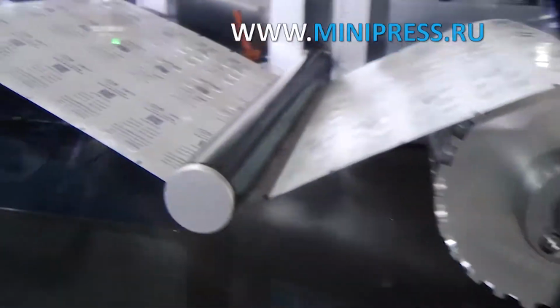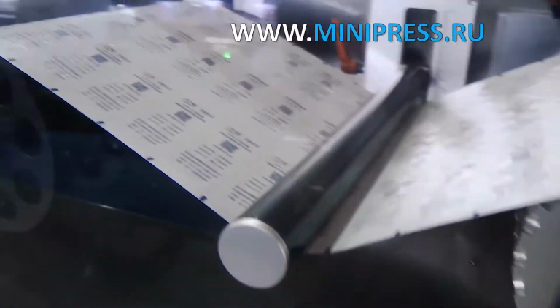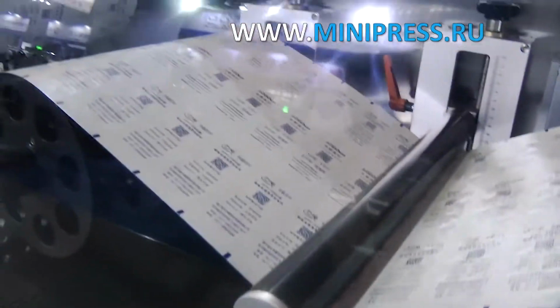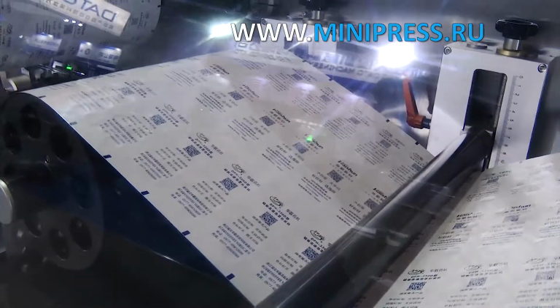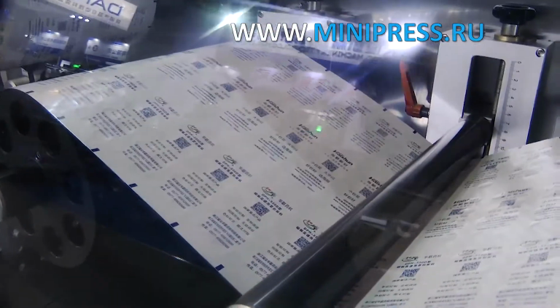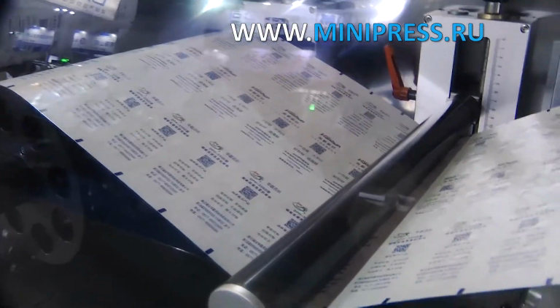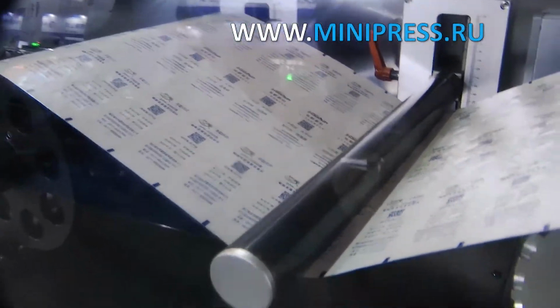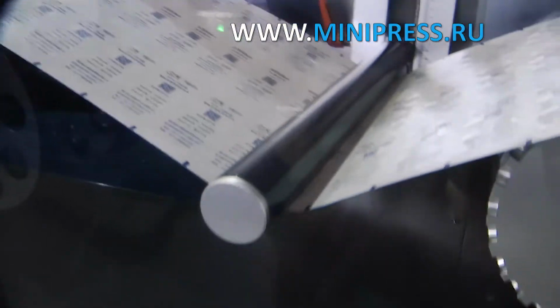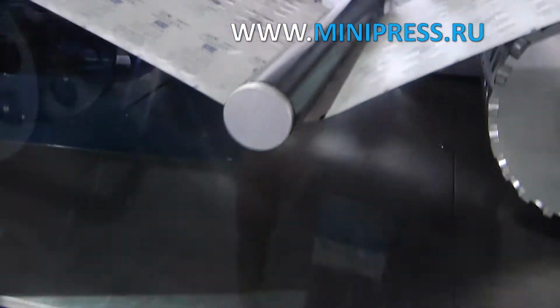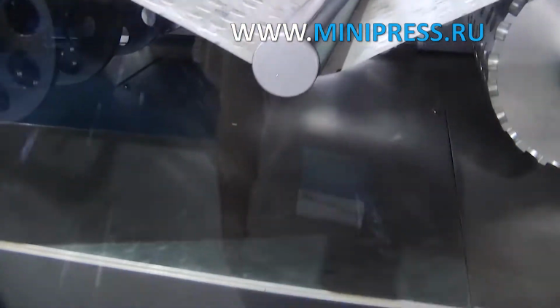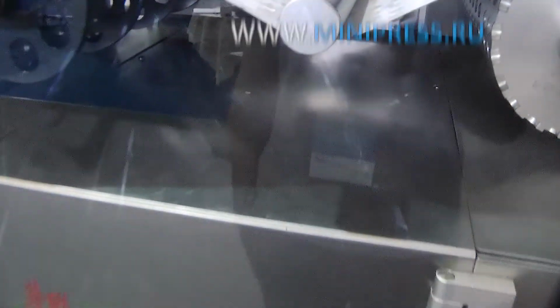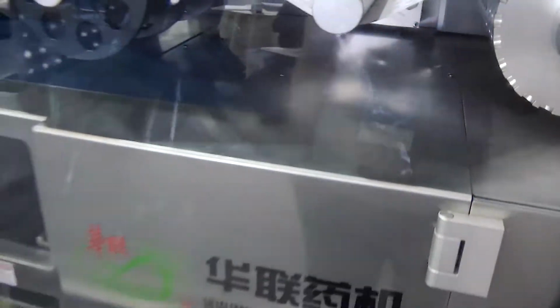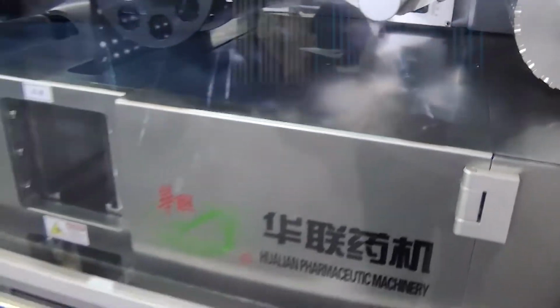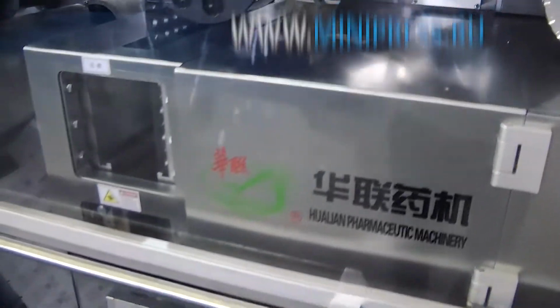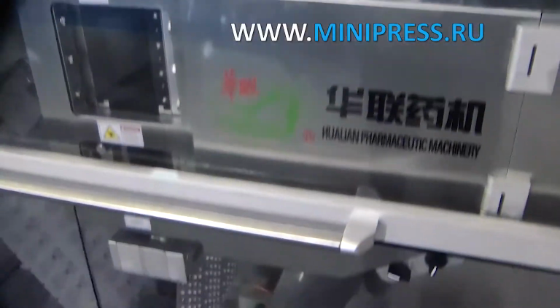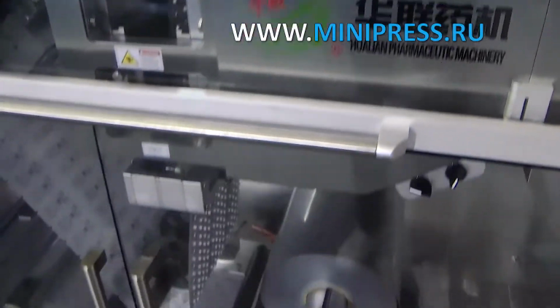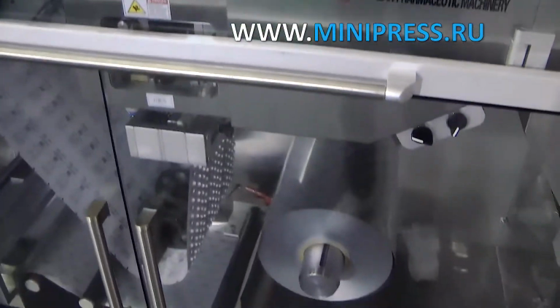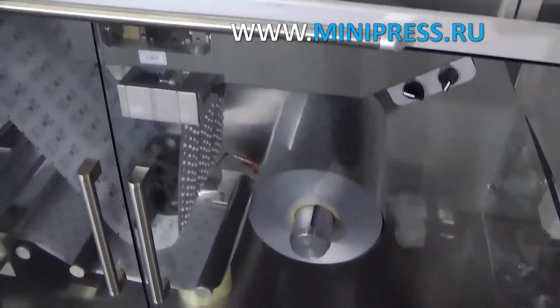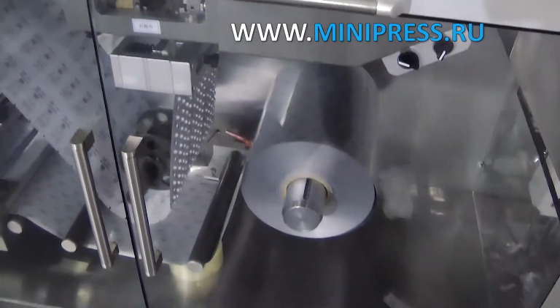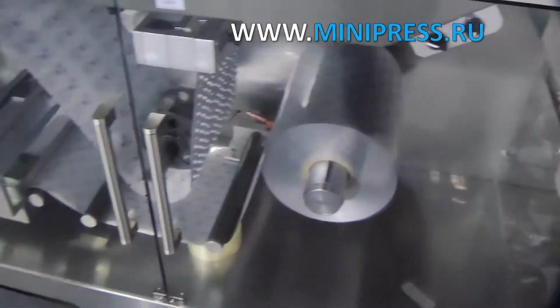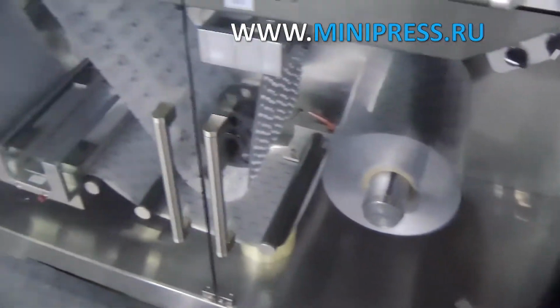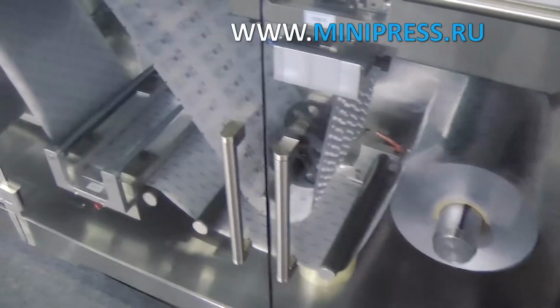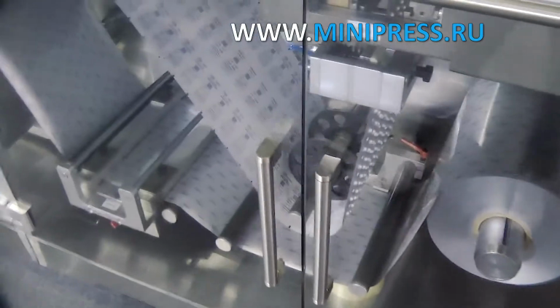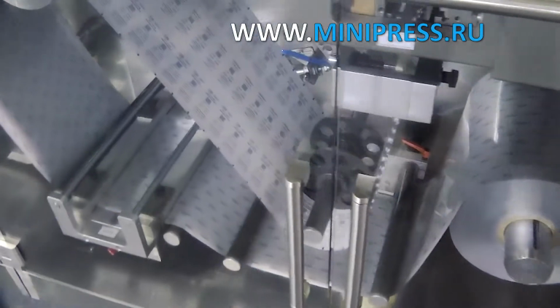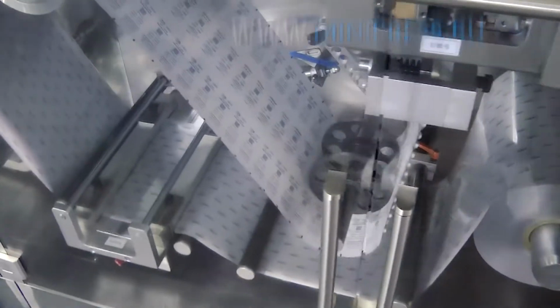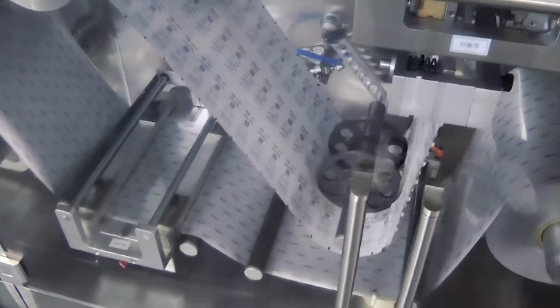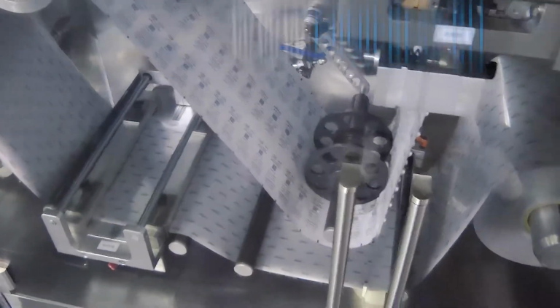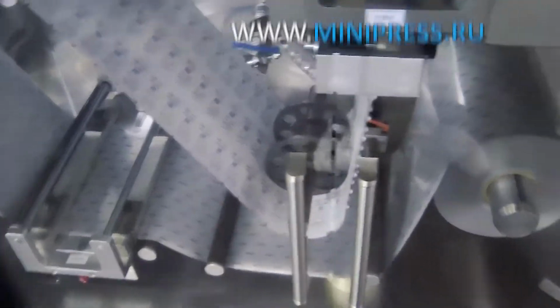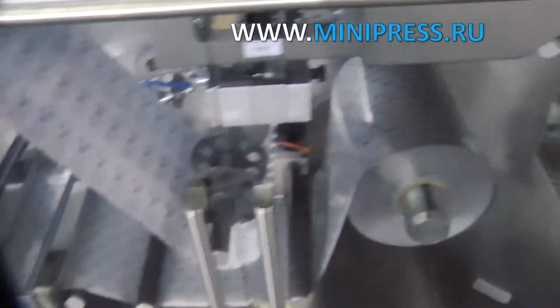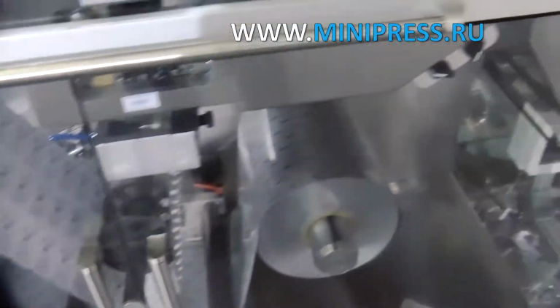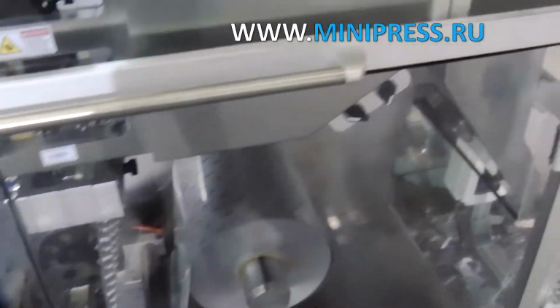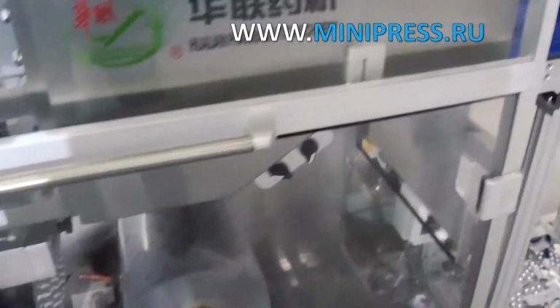Then I contacted a company from Russia. They said that they do not make this type of machine, but if we could wait, they were willing to design and manufacture the machine — but it would not be until next year. I was not ready to wait.